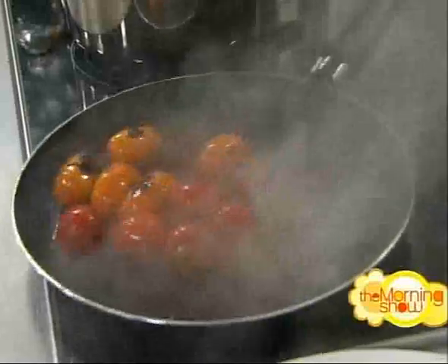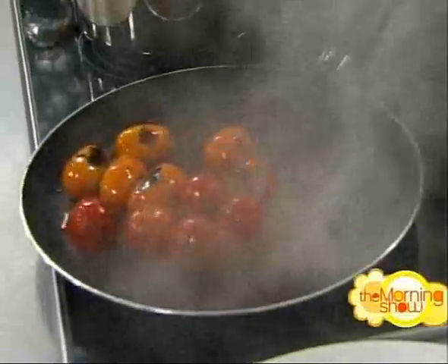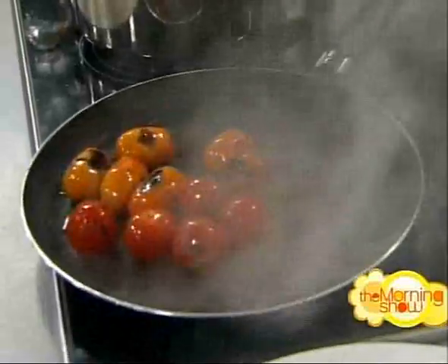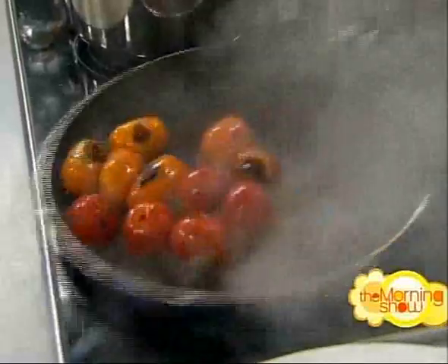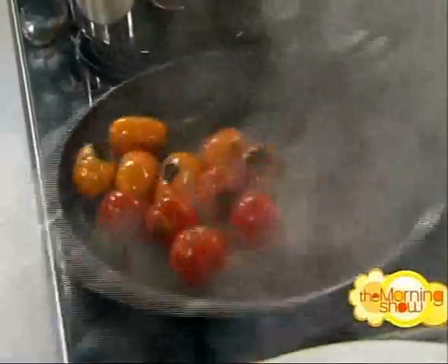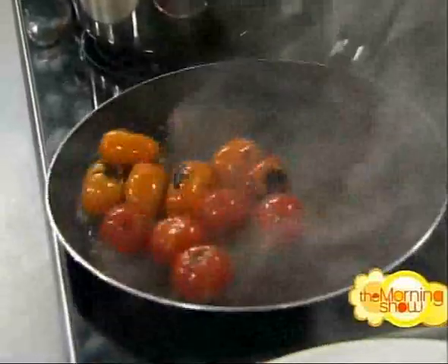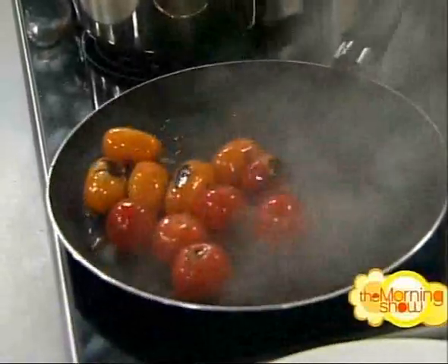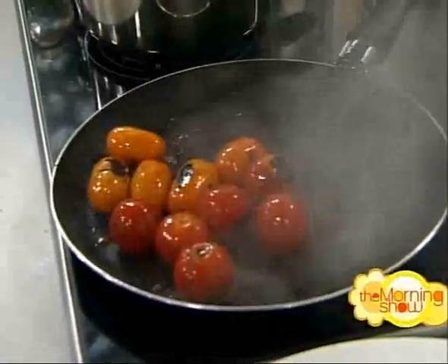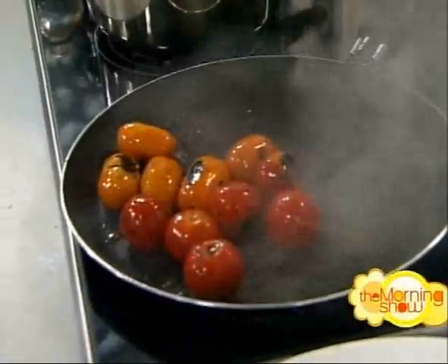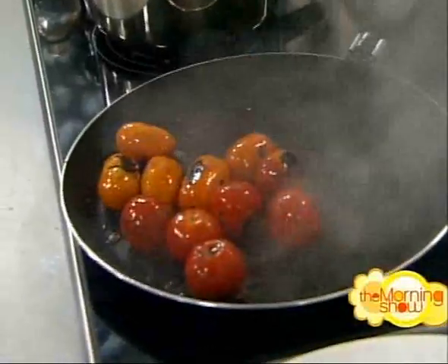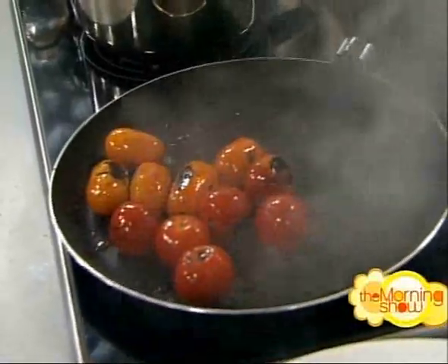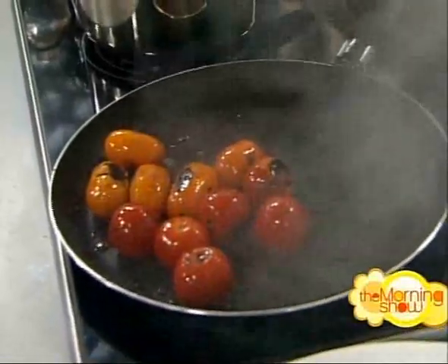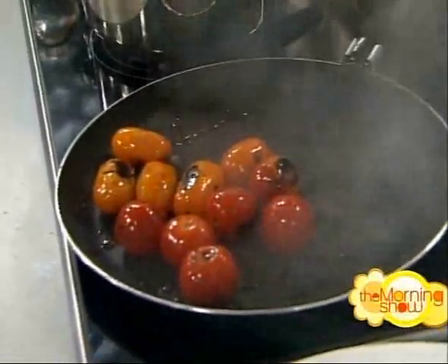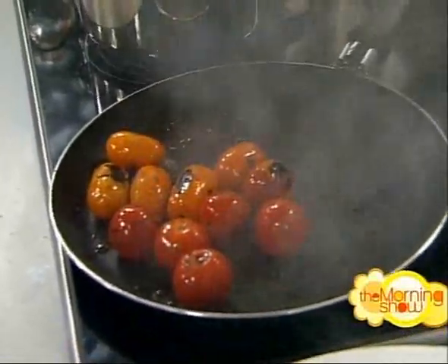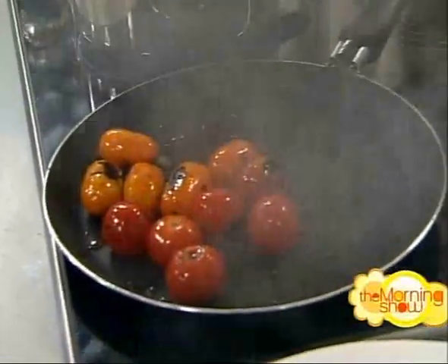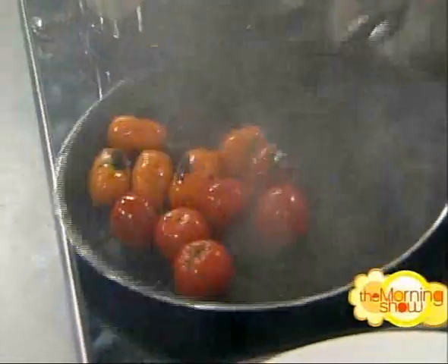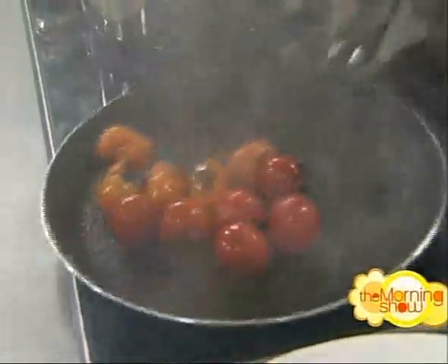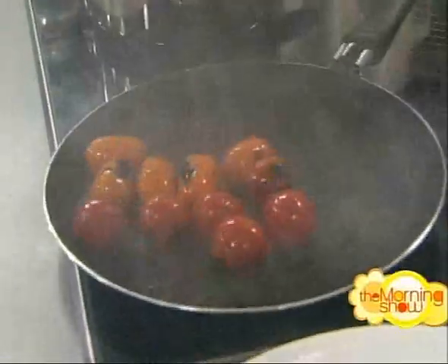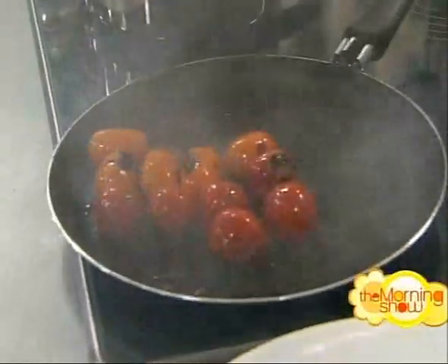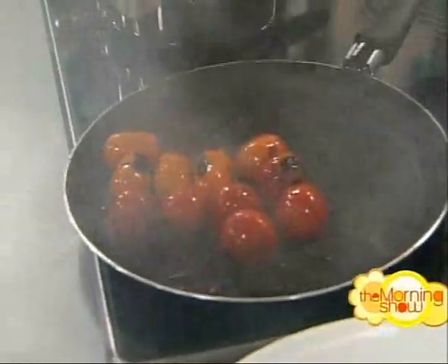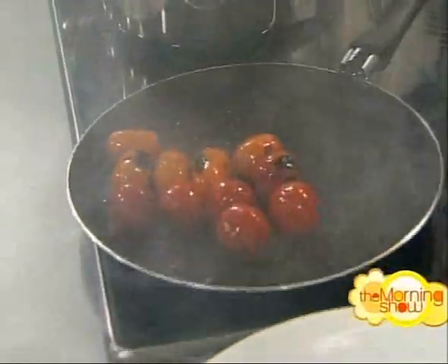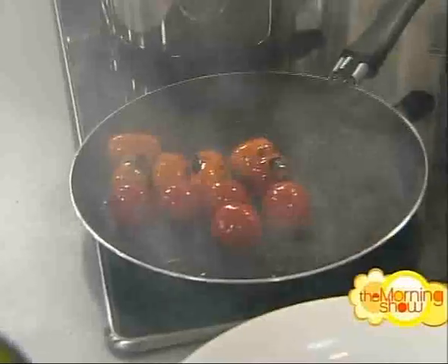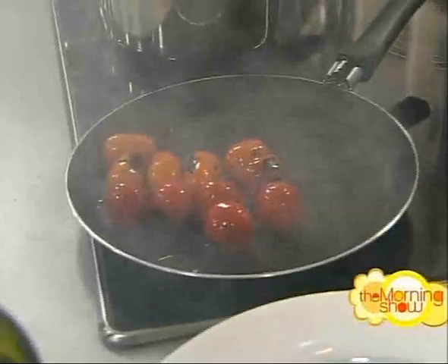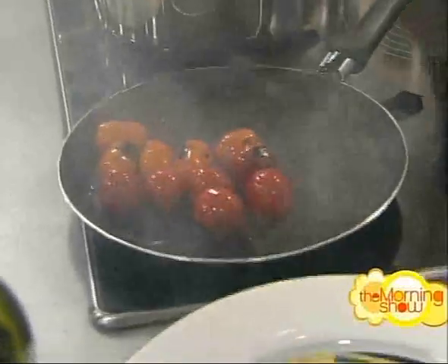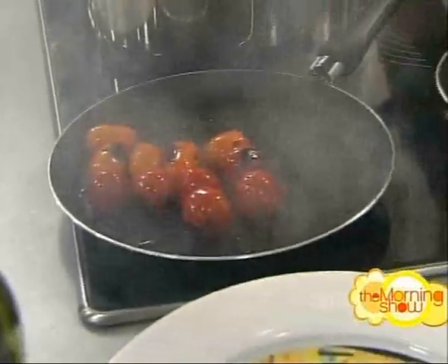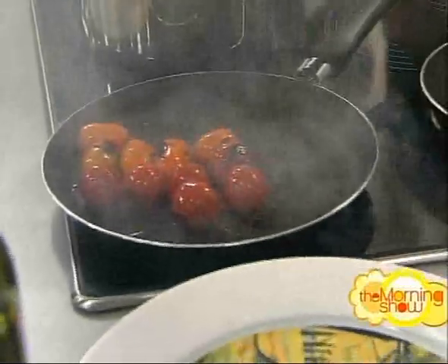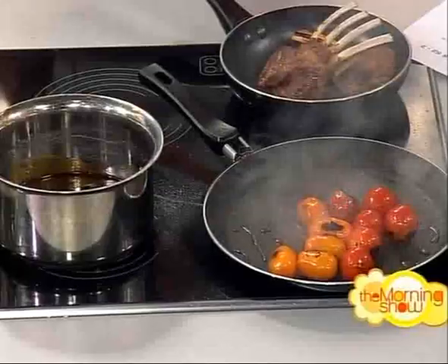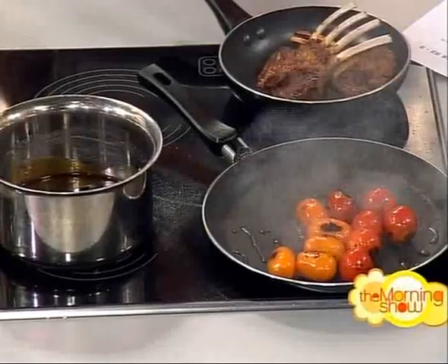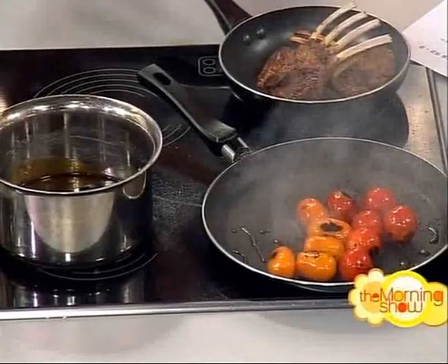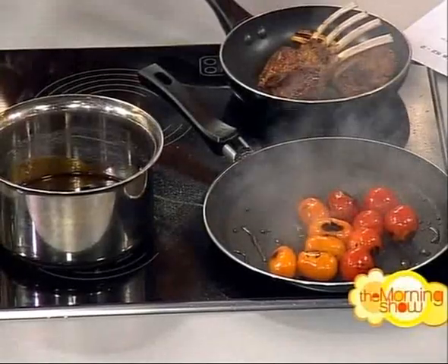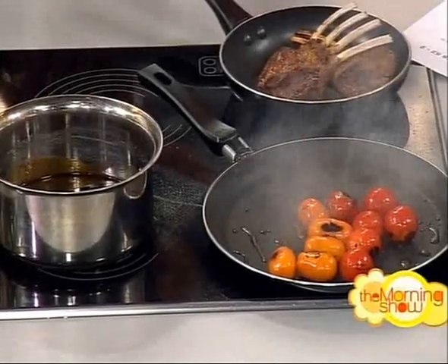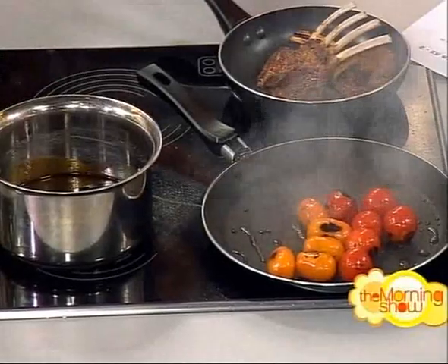Once you've got it to that stage, there's enough heat in the pan, so just turn it off and leave it for a few minutes. In two or three minutes, just sitting in the pan, you'd end up with that result.